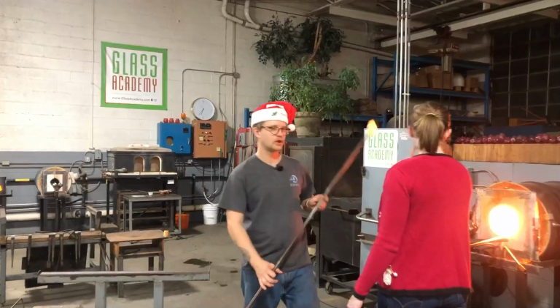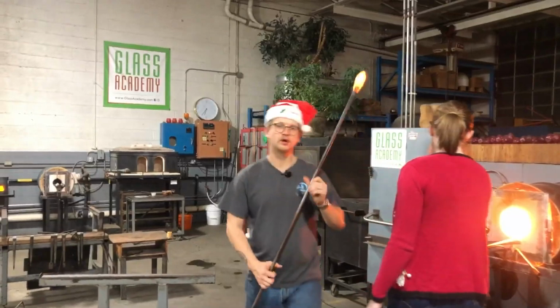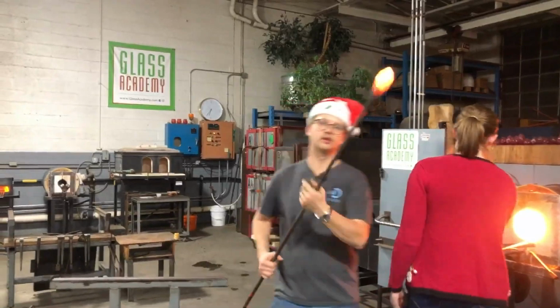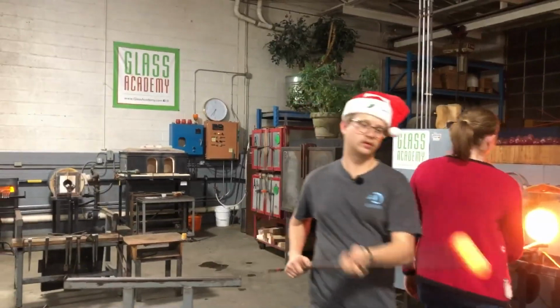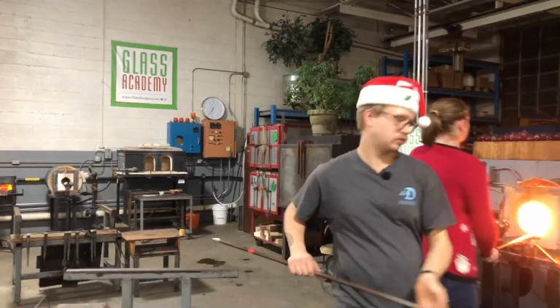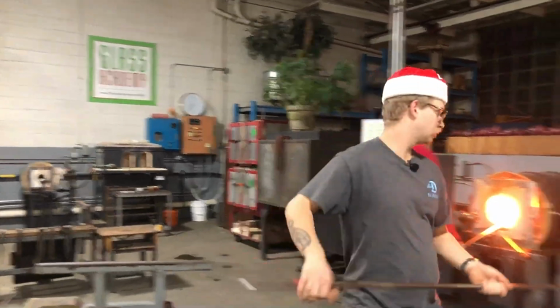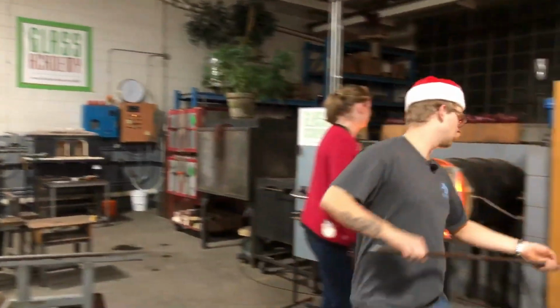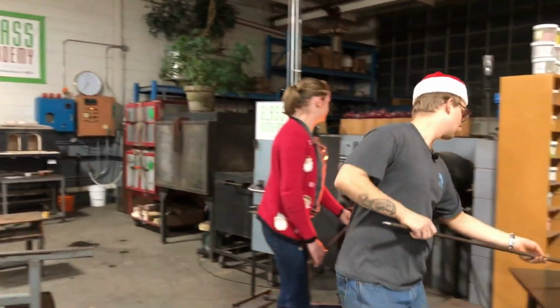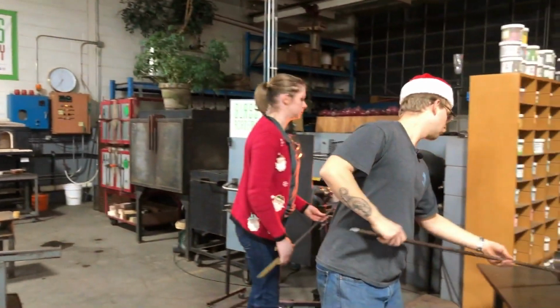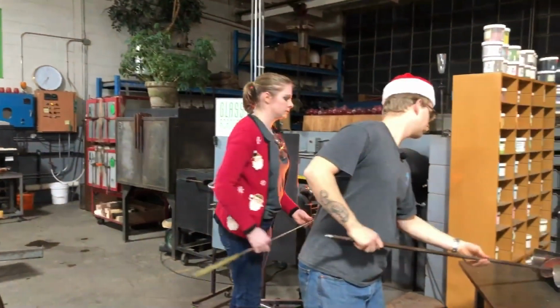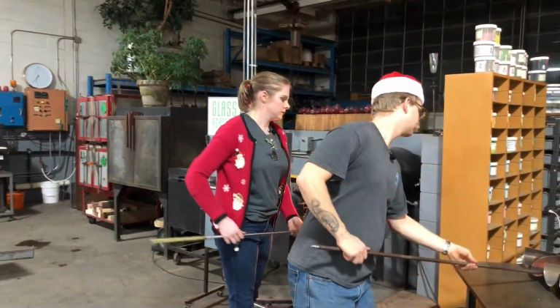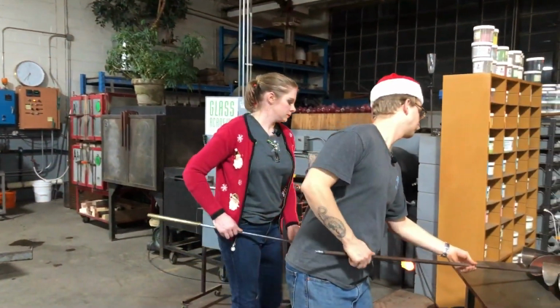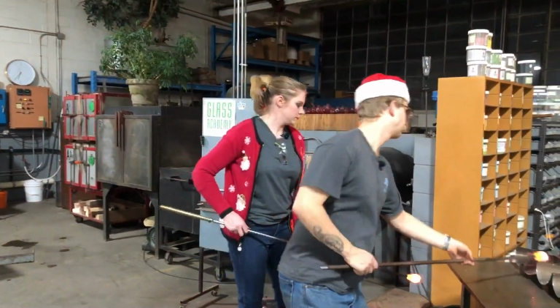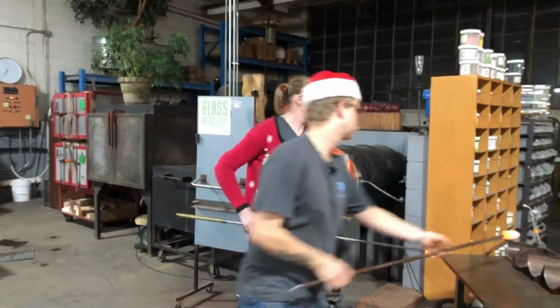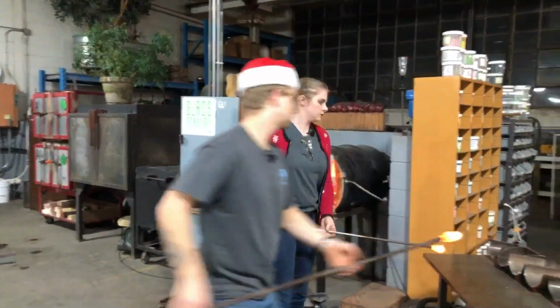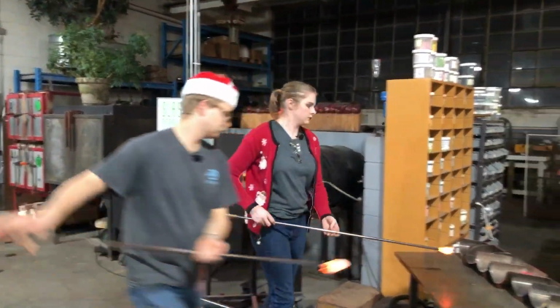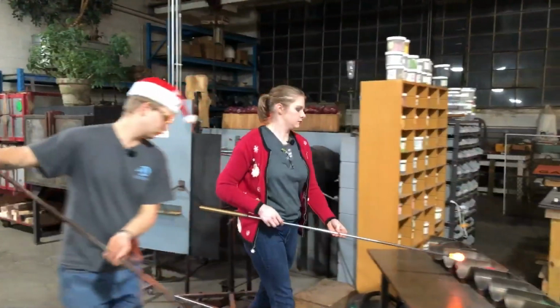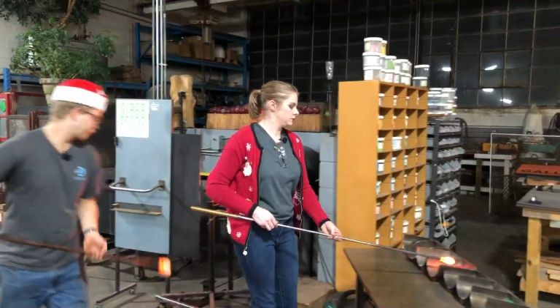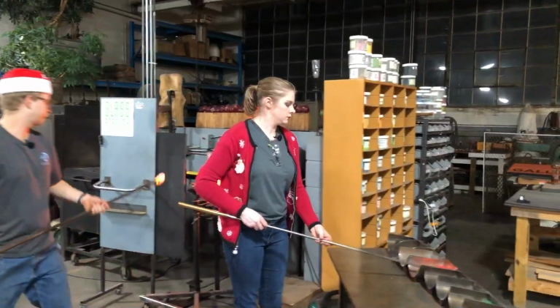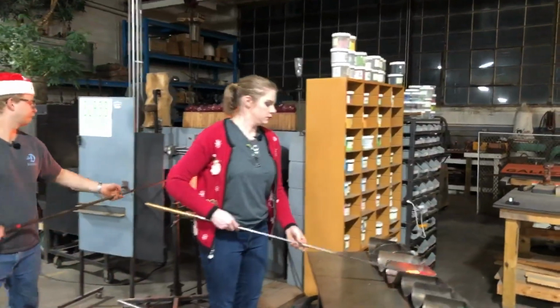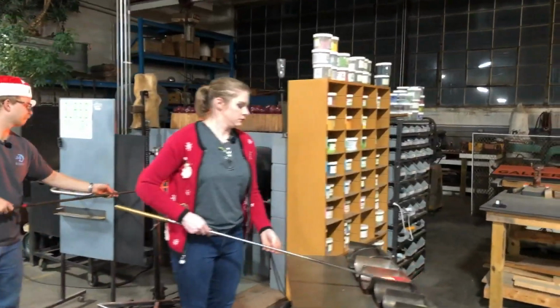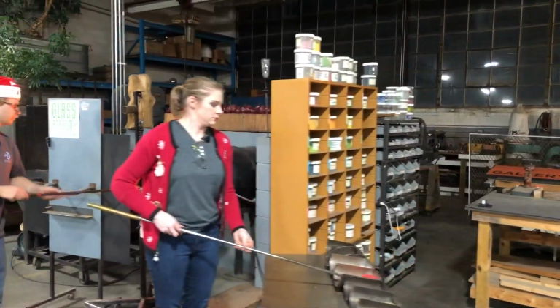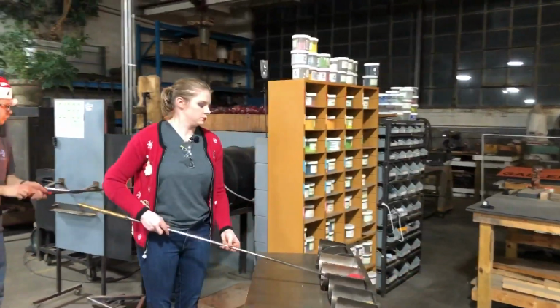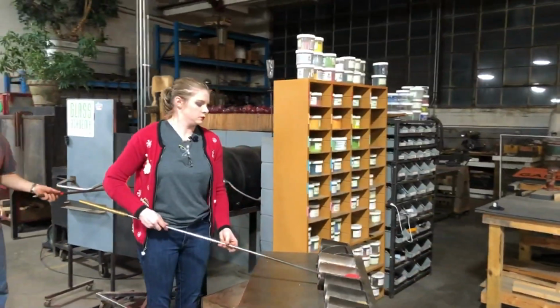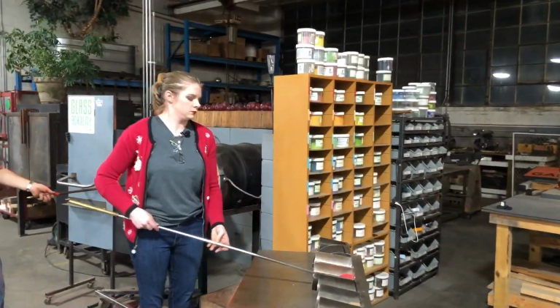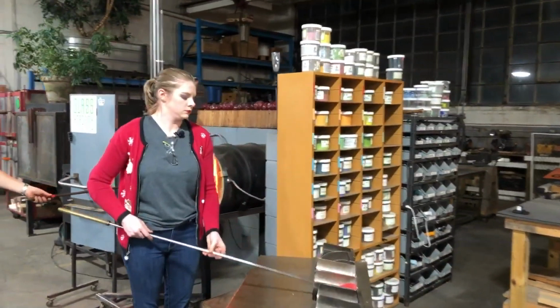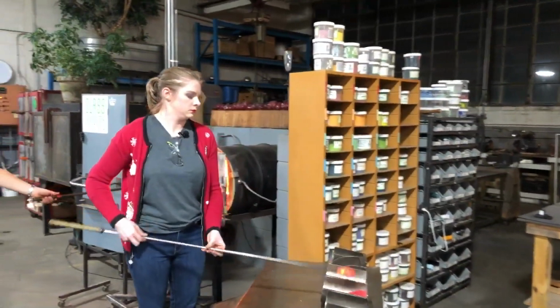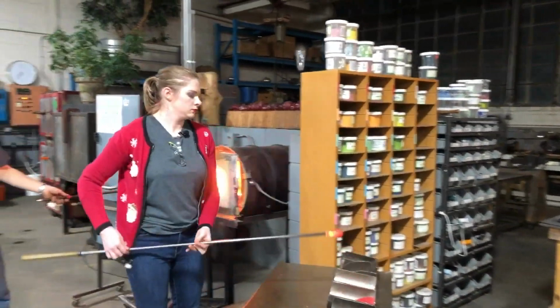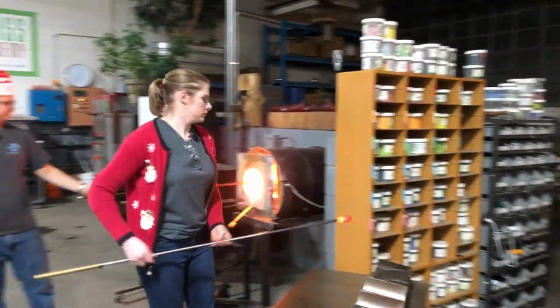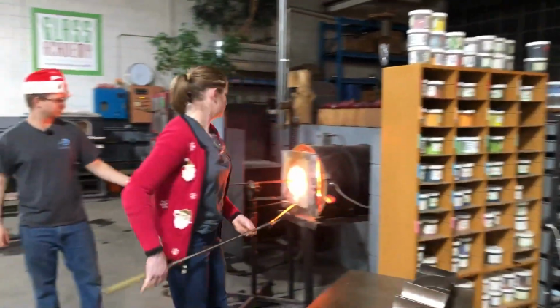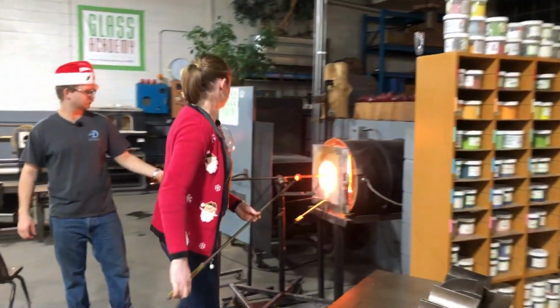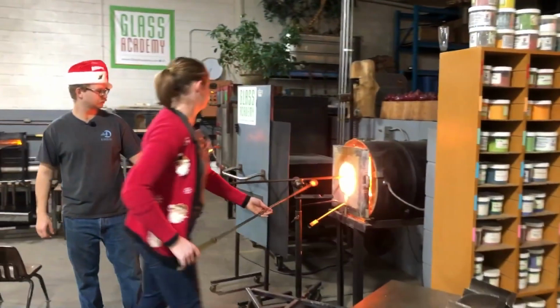So Jake's making this Christmas slug, and it's looking like he's using some white. Very appropriate.